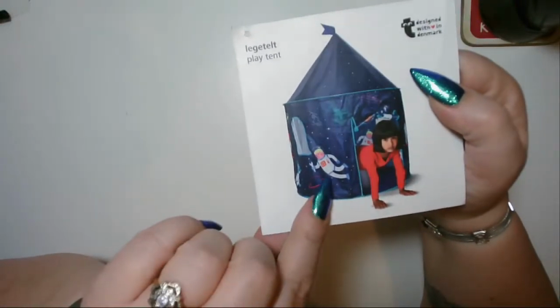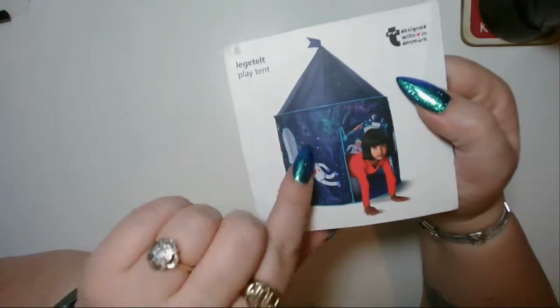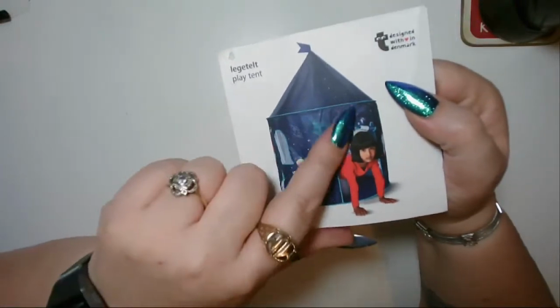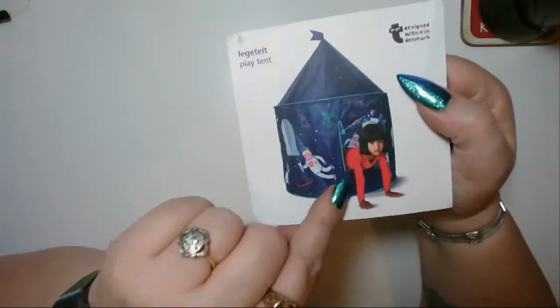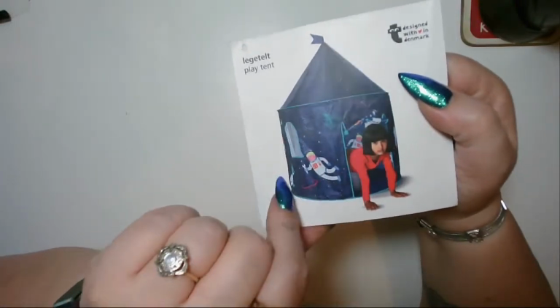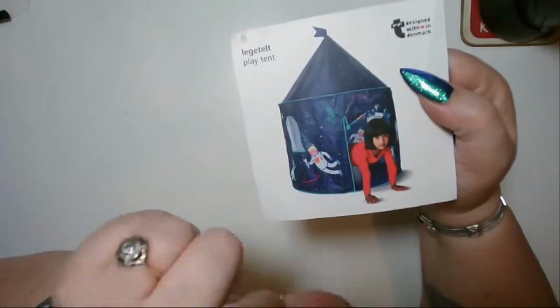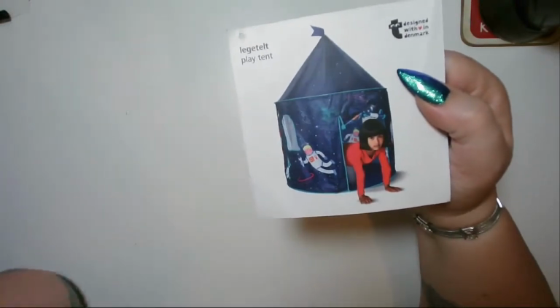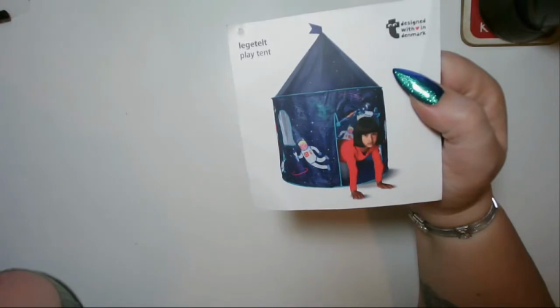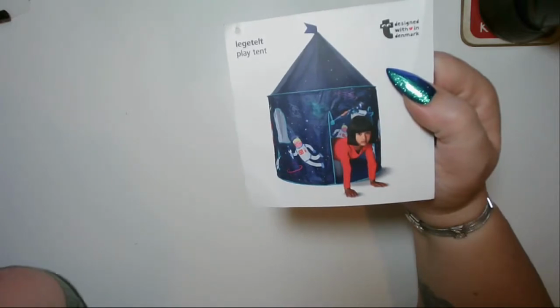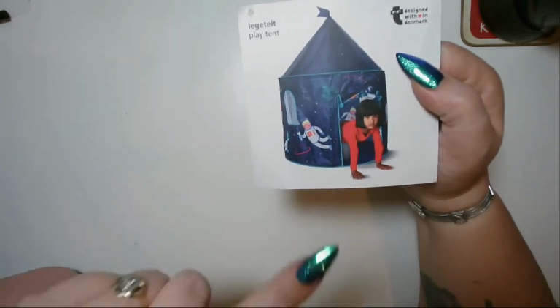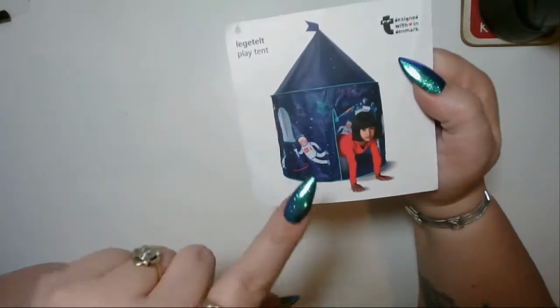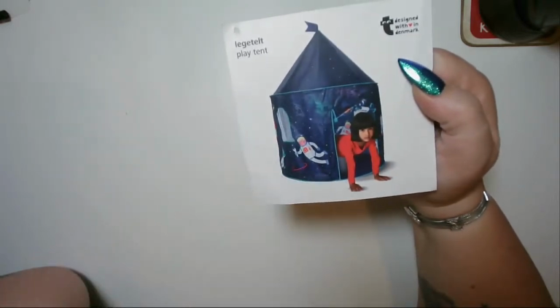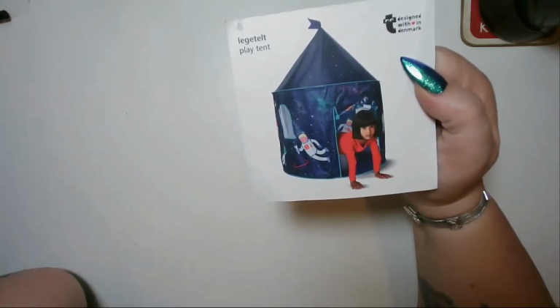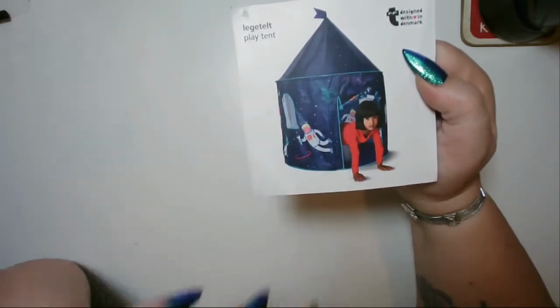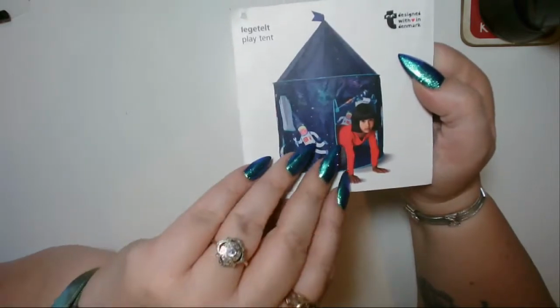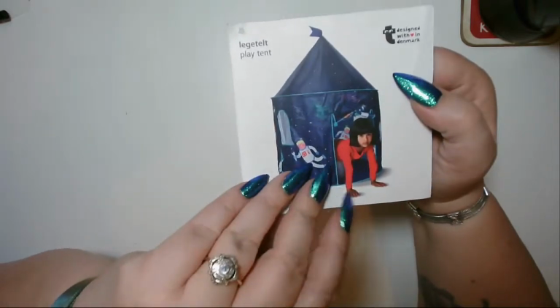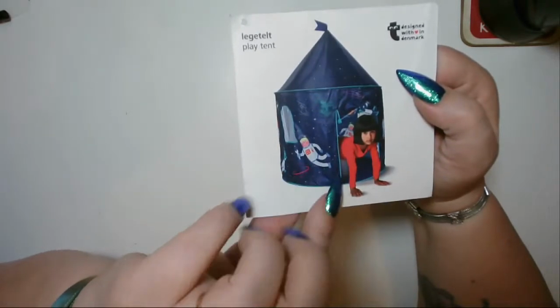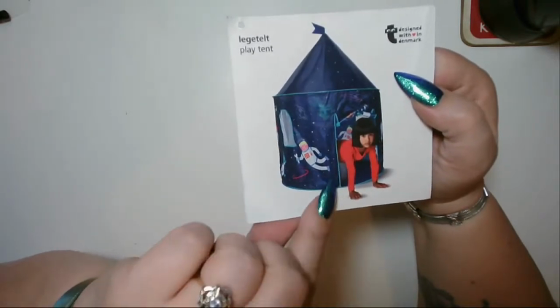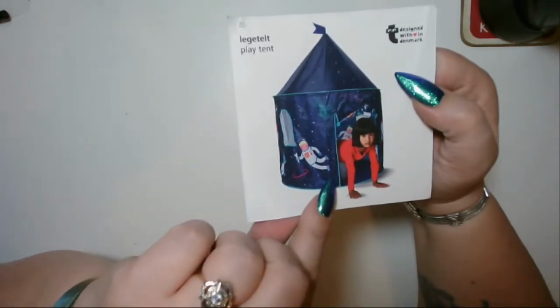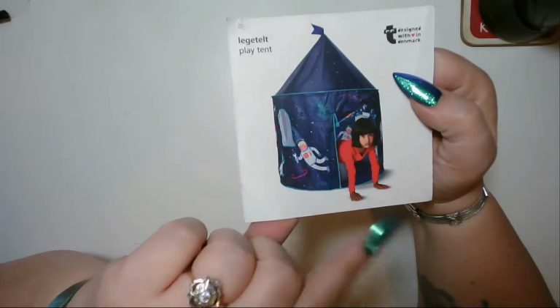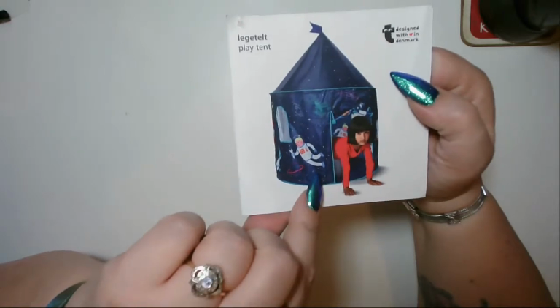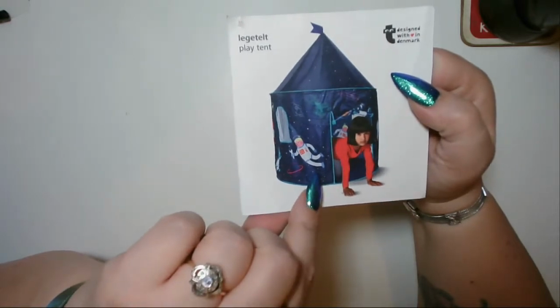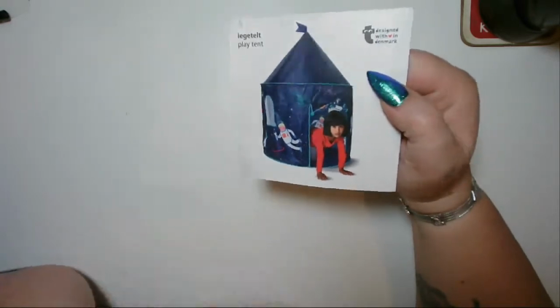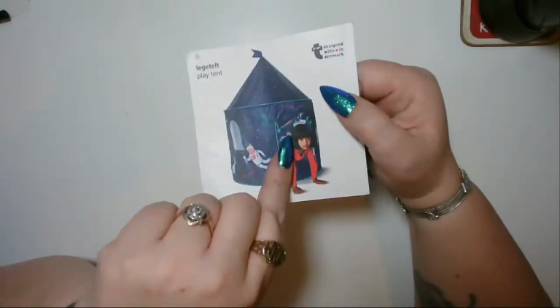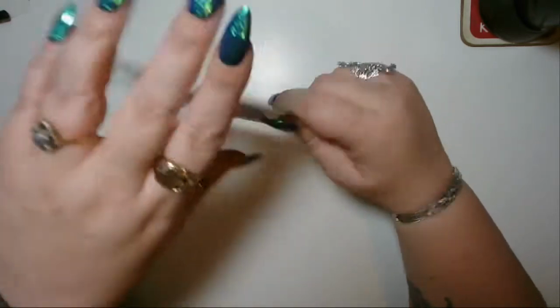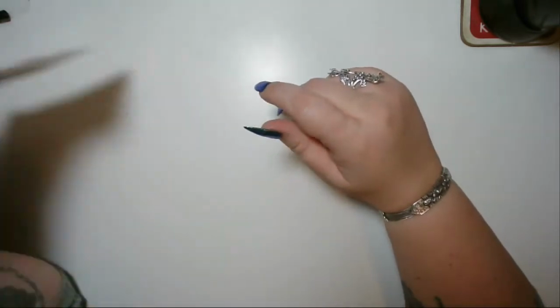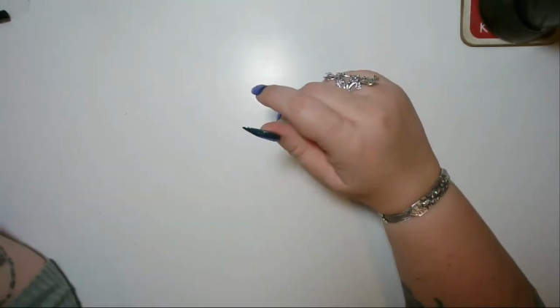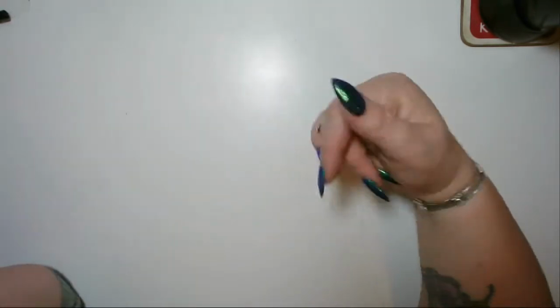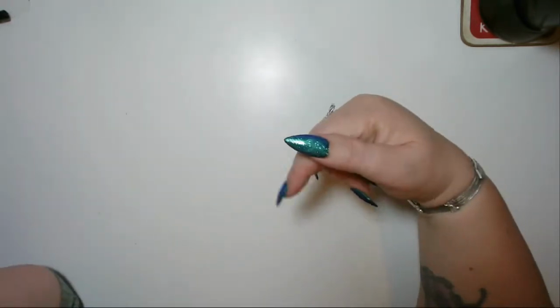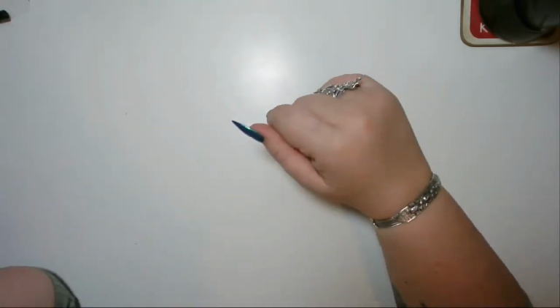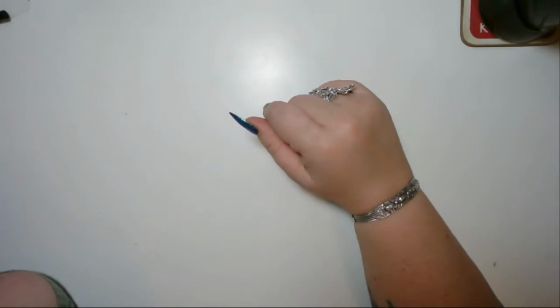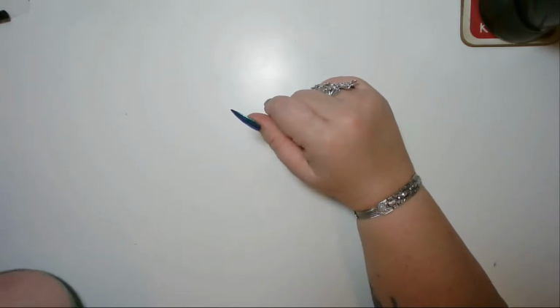We also bought this play tent for my son, which is all space themed. He's gone to sleep and we've built it and put it in his room while he's asleep, so he's really really chuffed with that — or he will be when he wakes up.